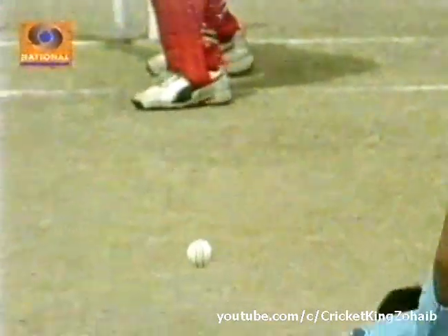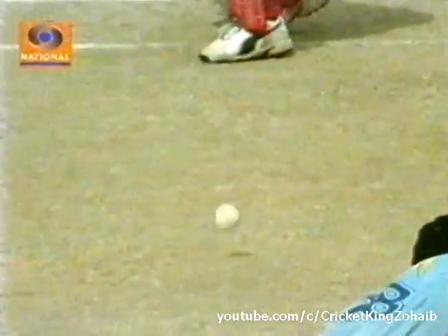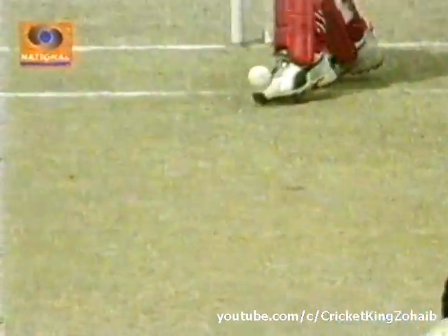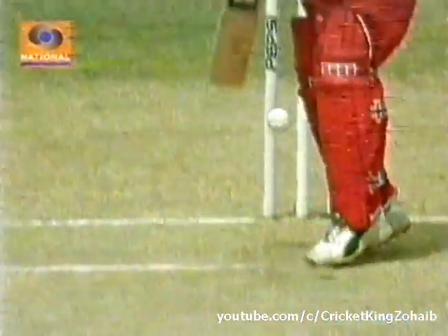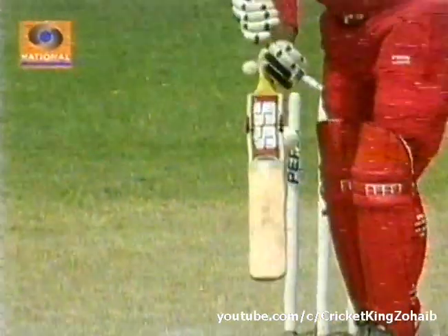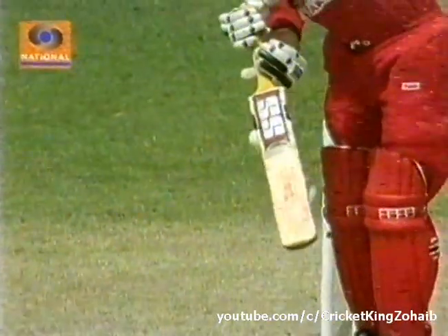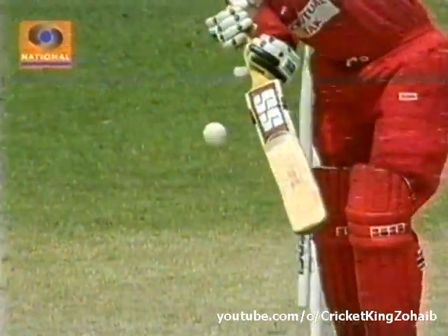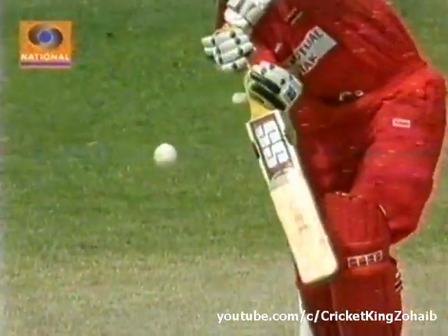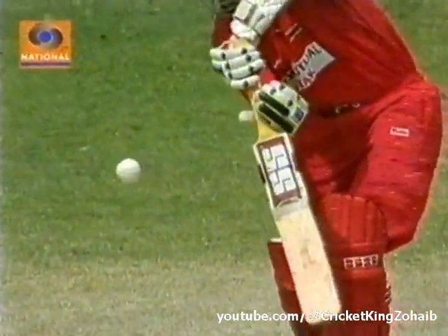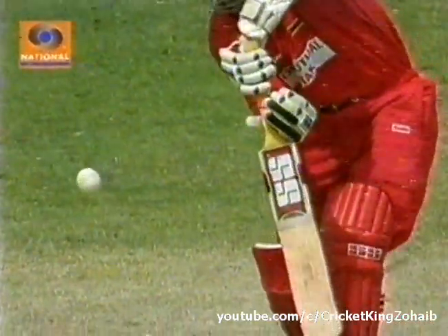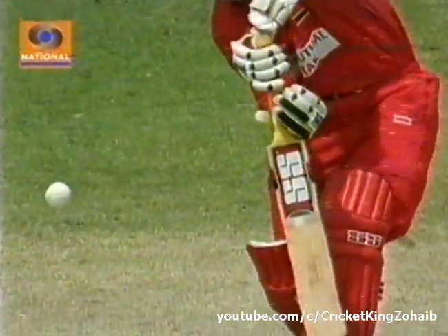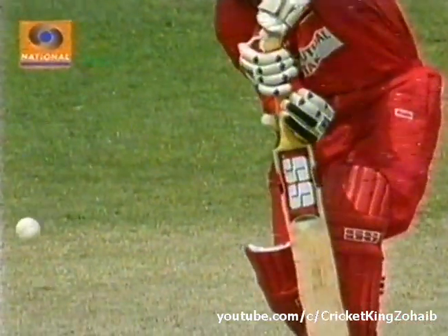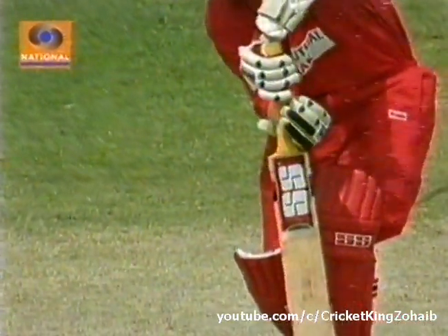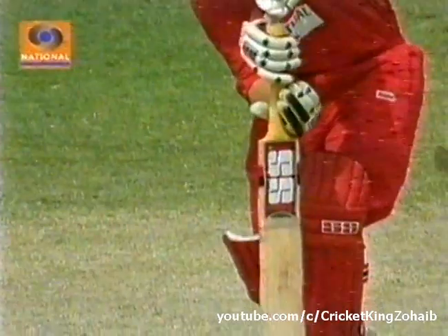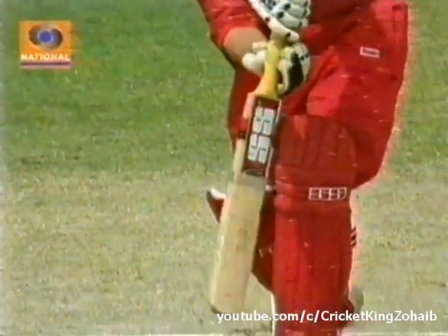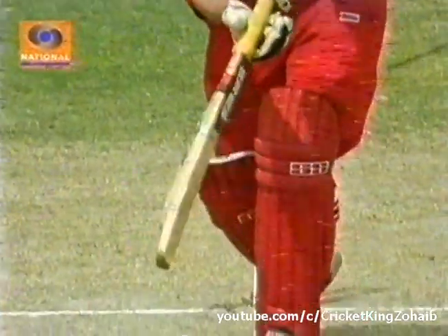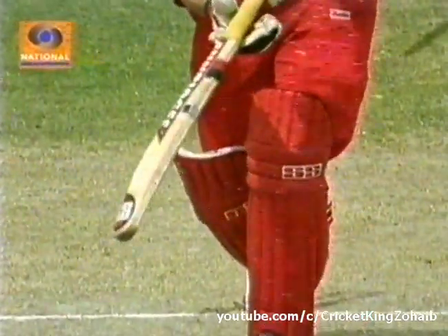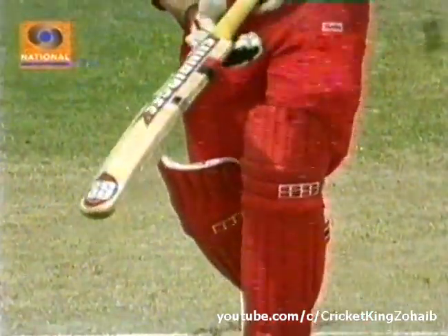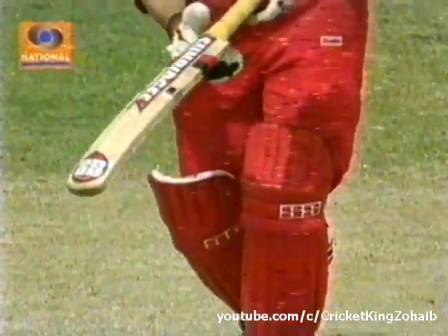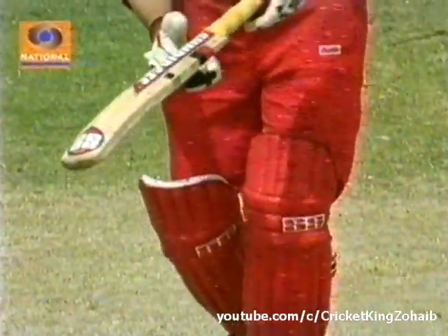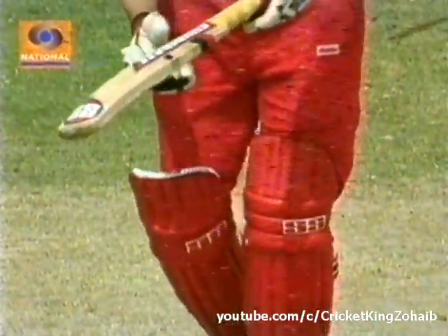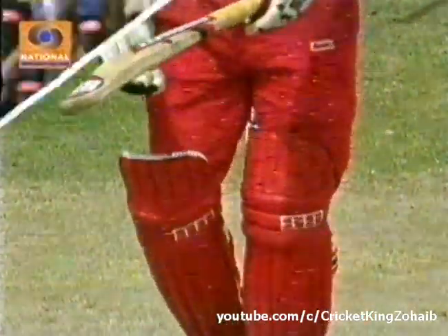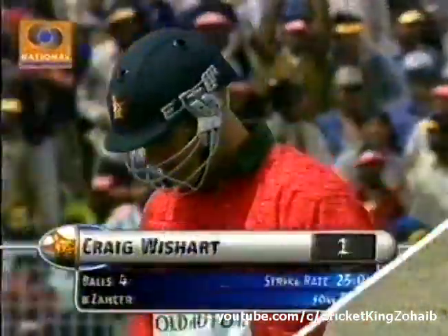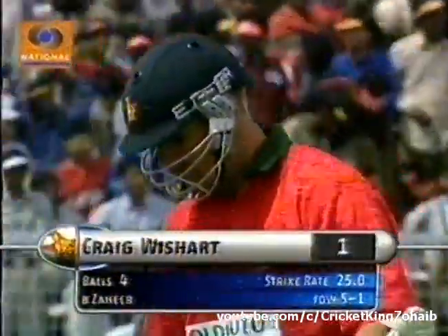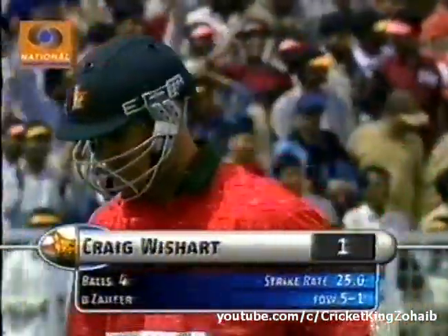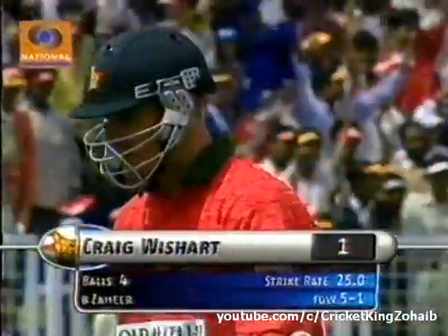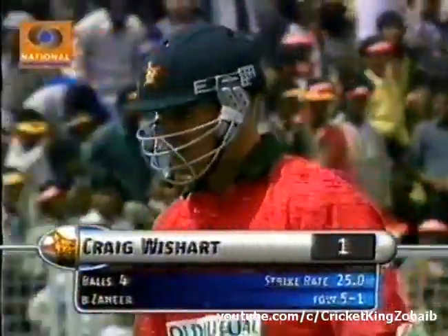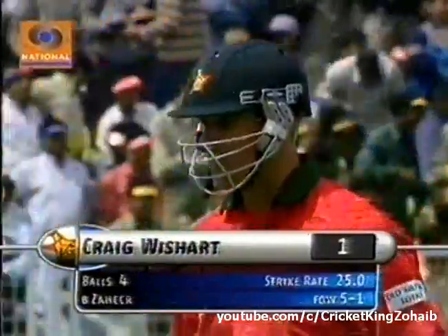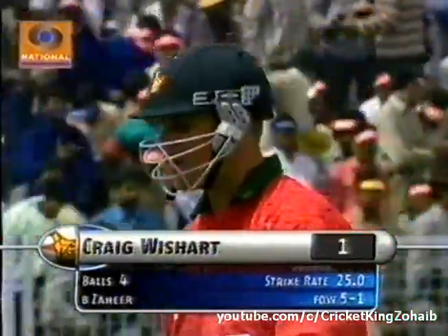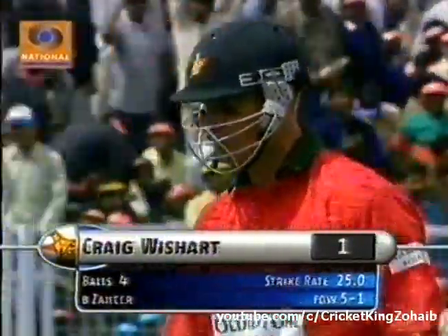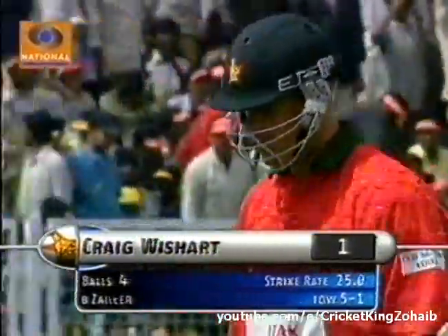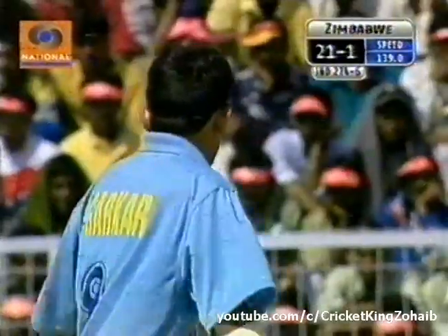Well, this was sheer pace. Look back a bit — no finer sight for a fast bowler. See the off pole. Cartwheeling back towards the keeper. Zaheer Khan gets one to one.